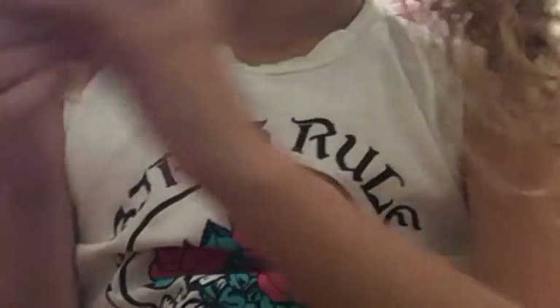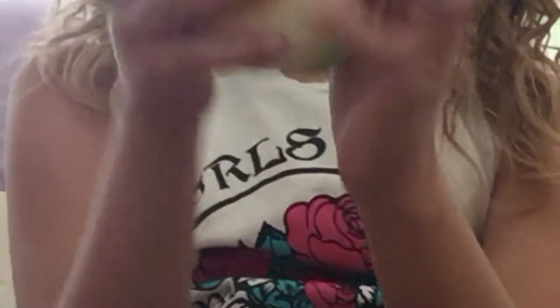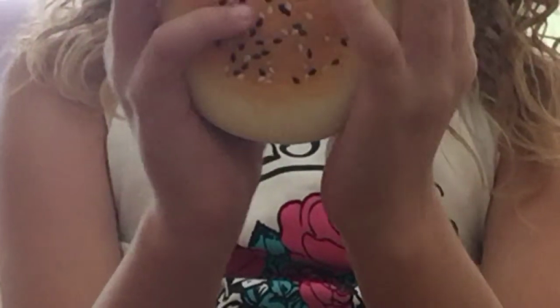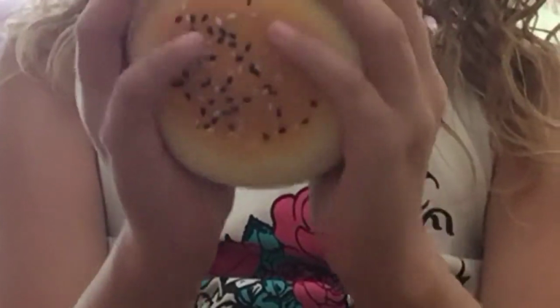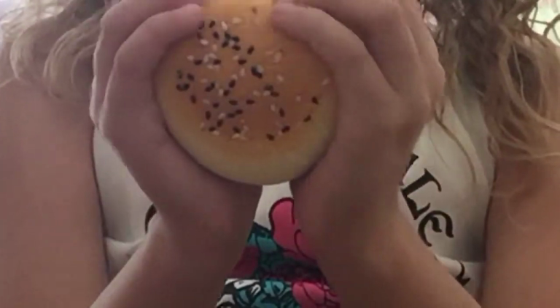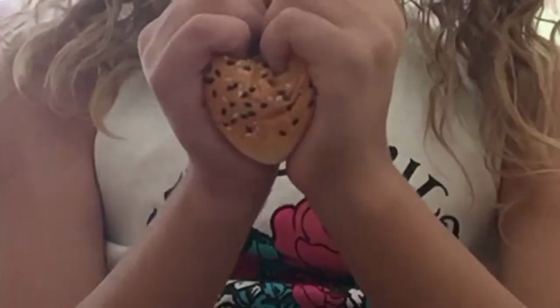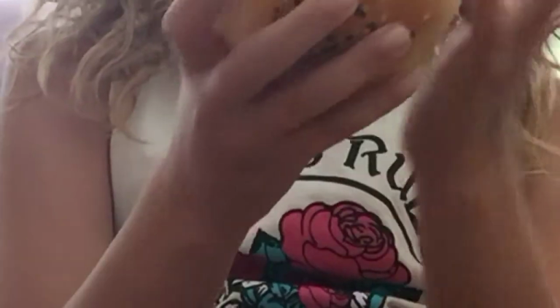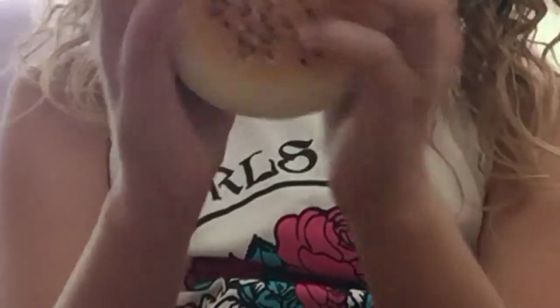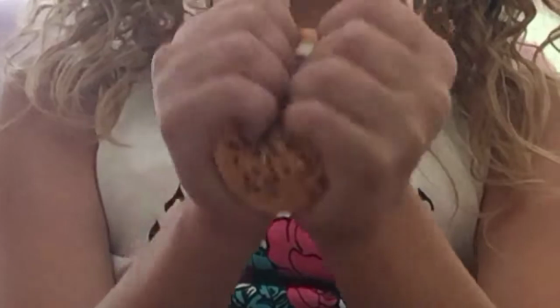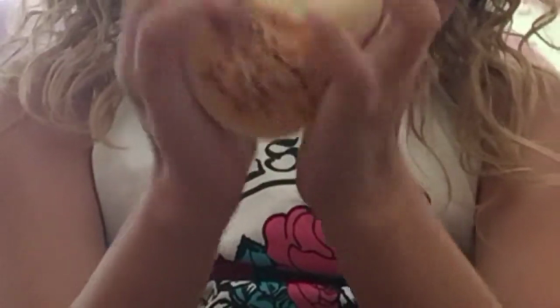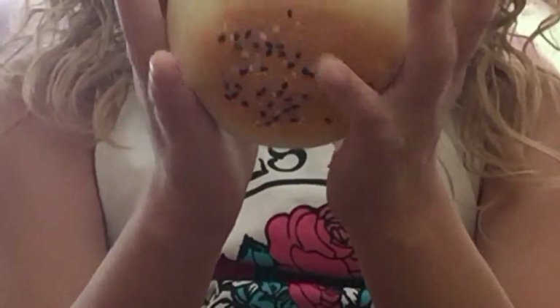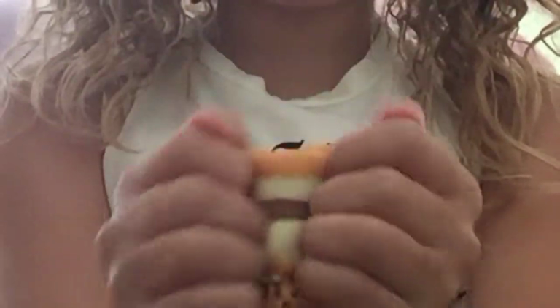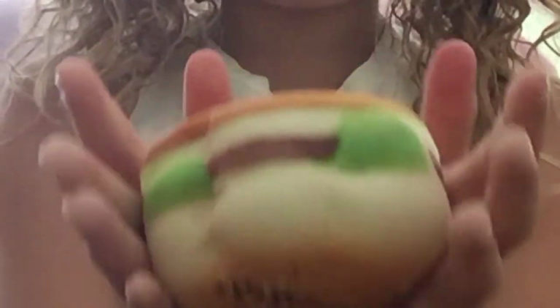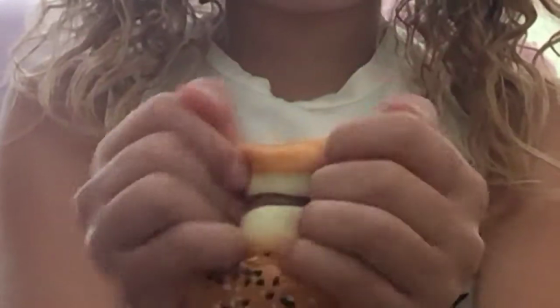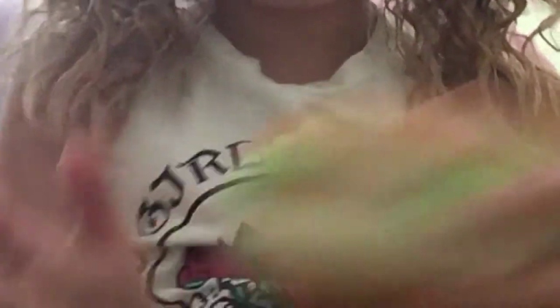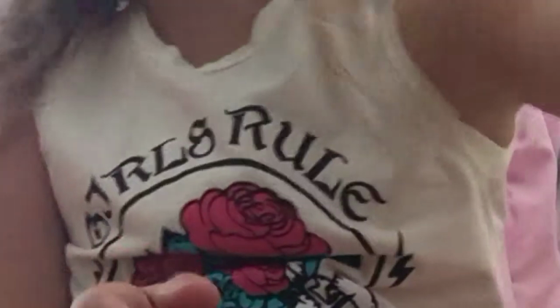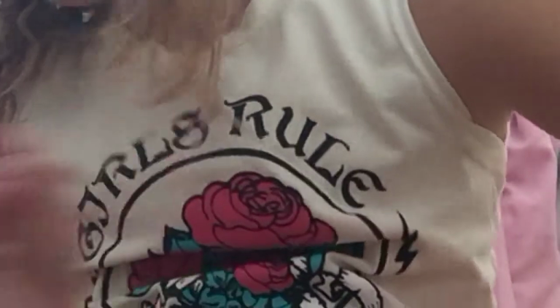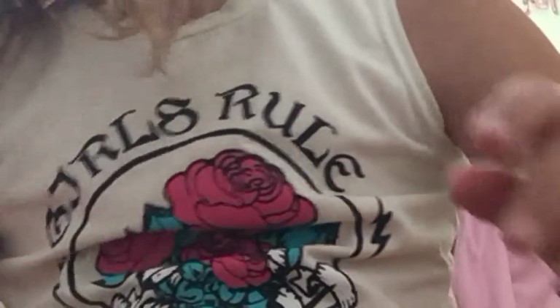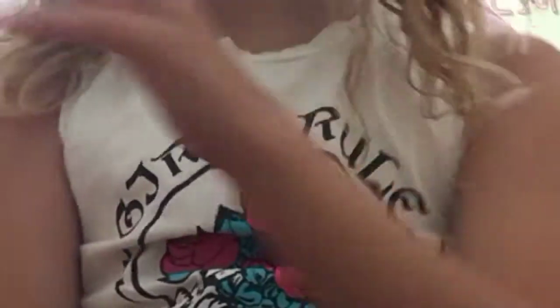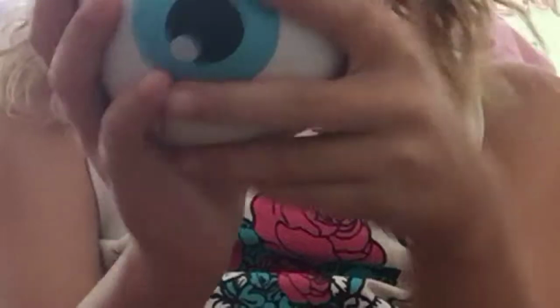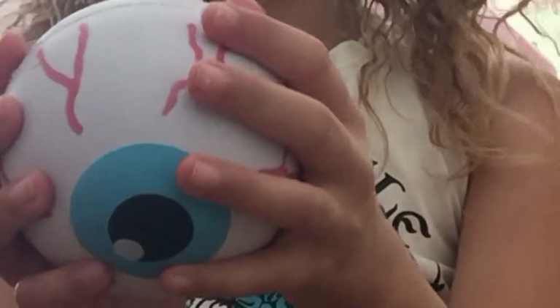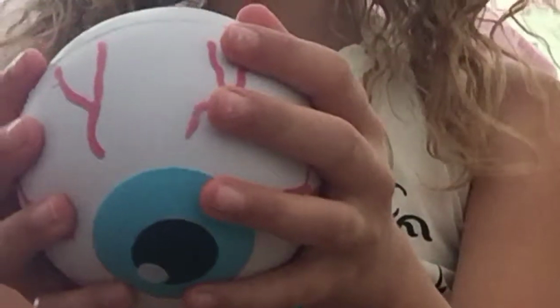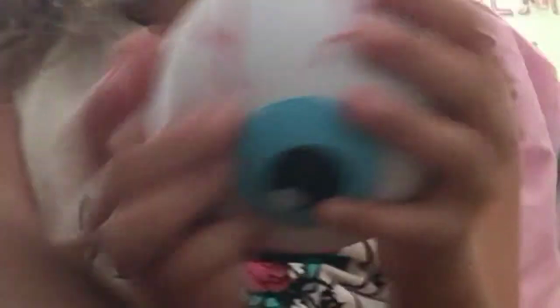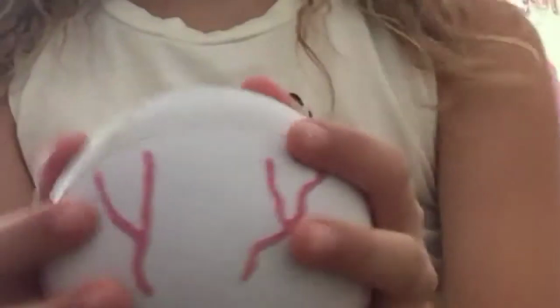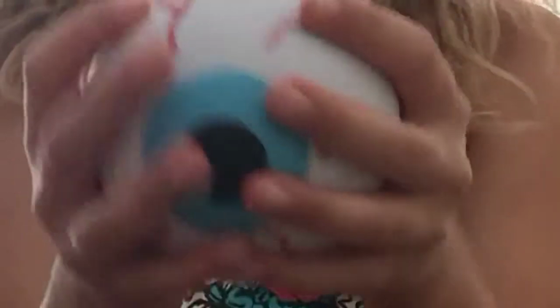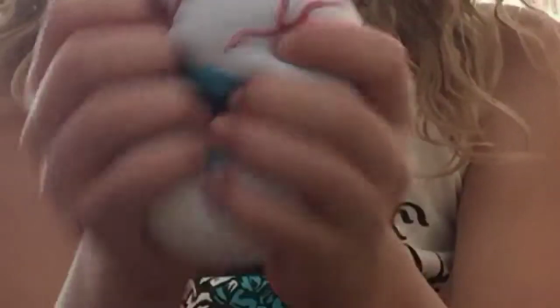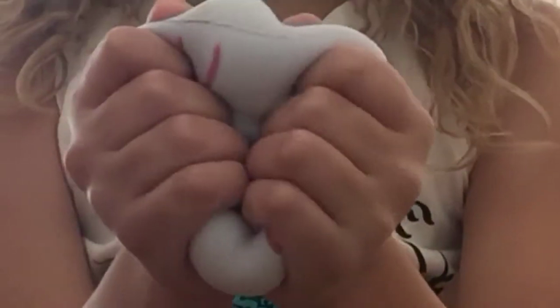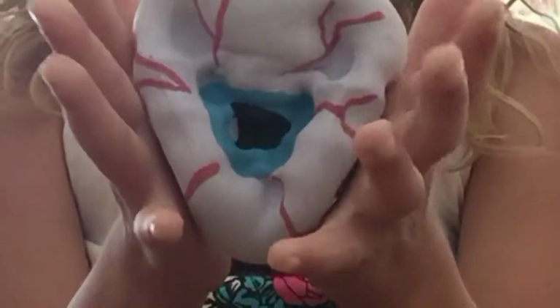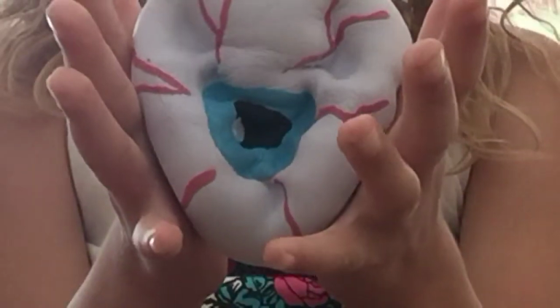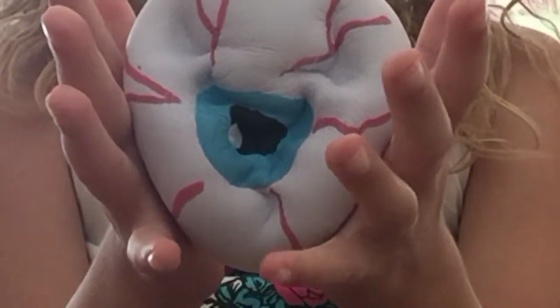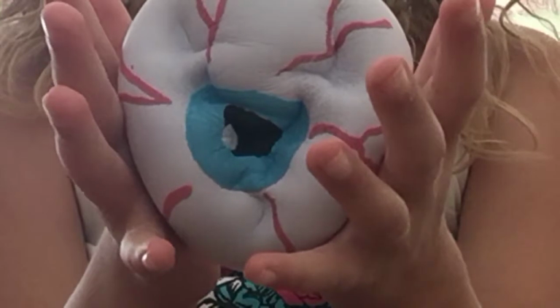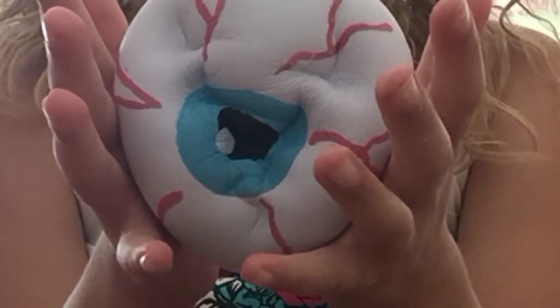The next one is this hamburger — it's not really a squishy bow. And this is the eyeball I got from Walmart.